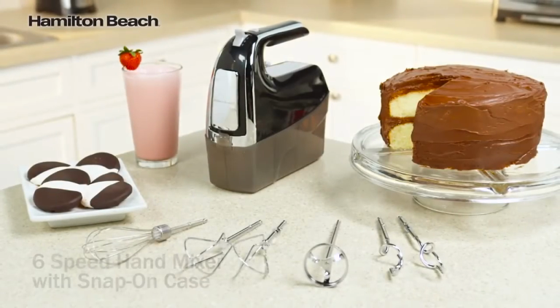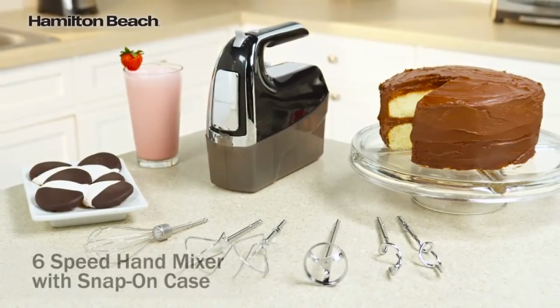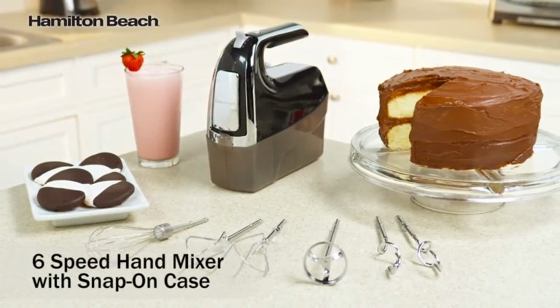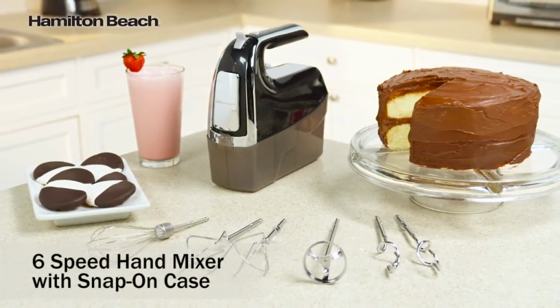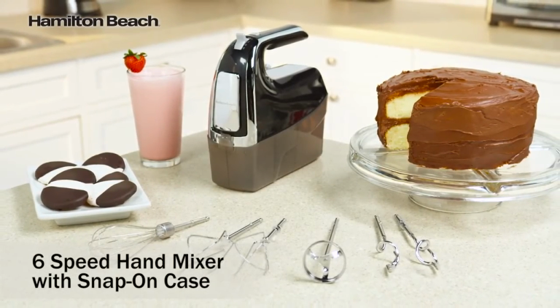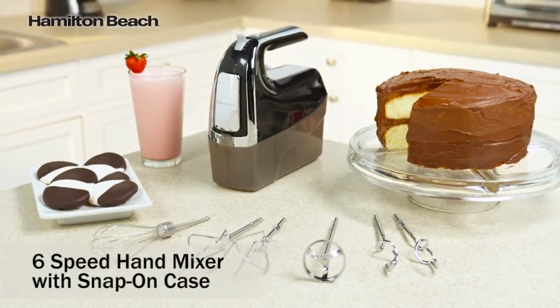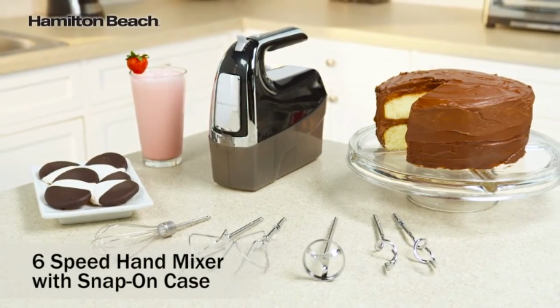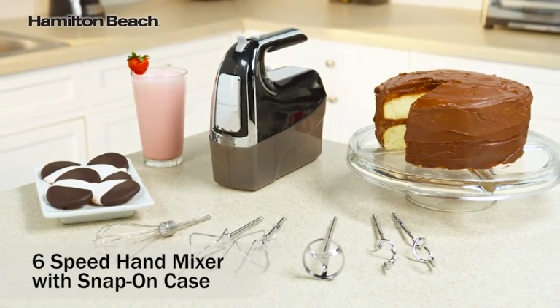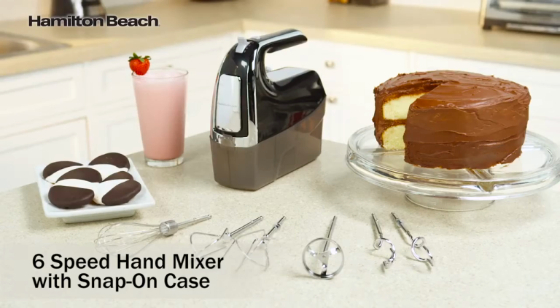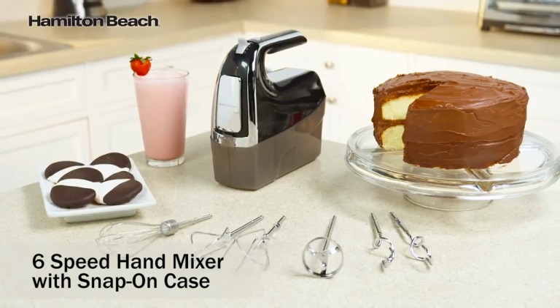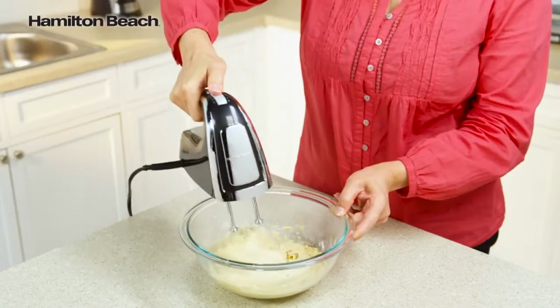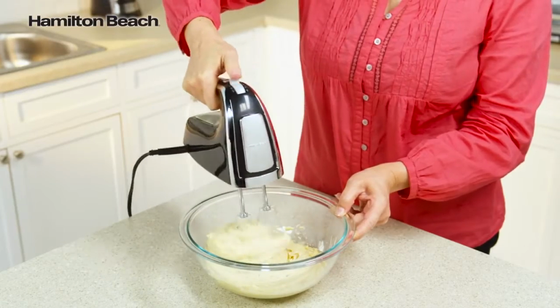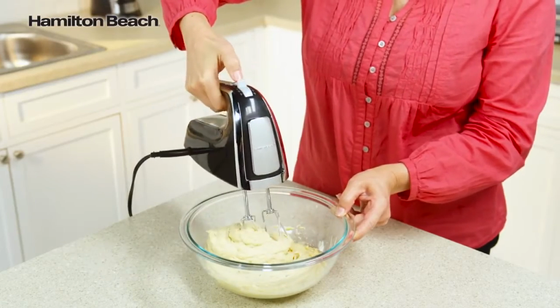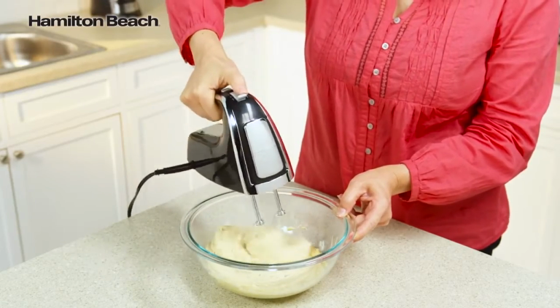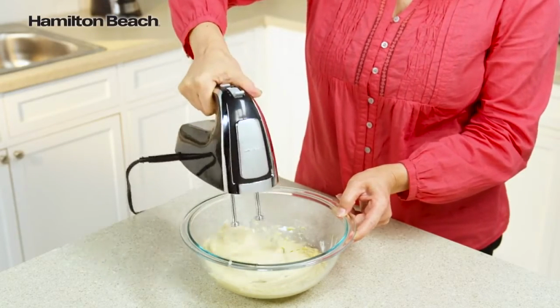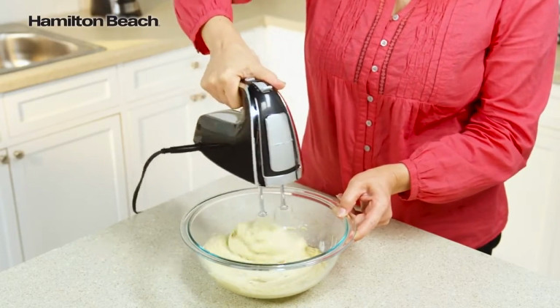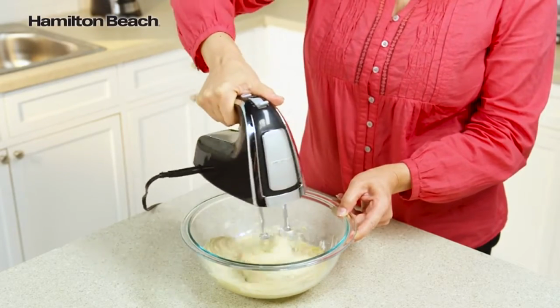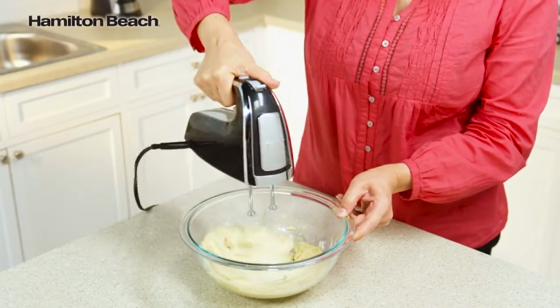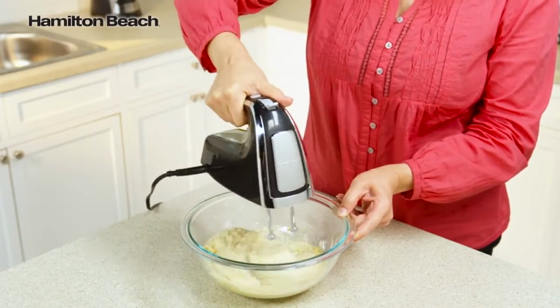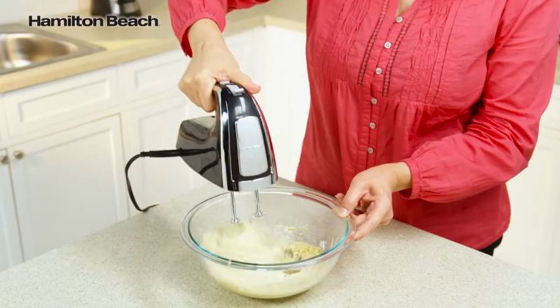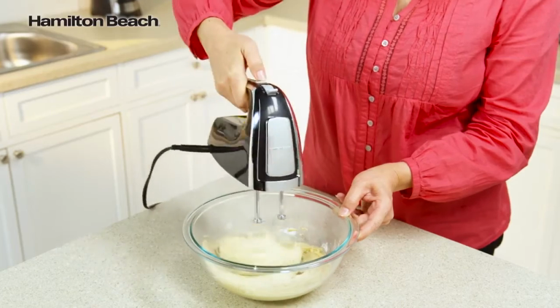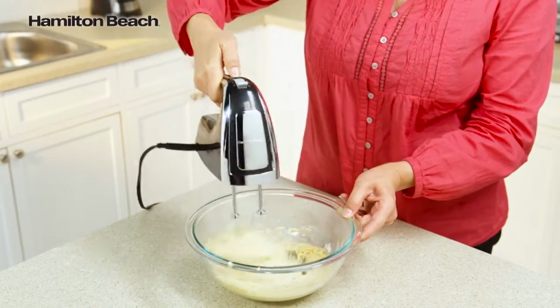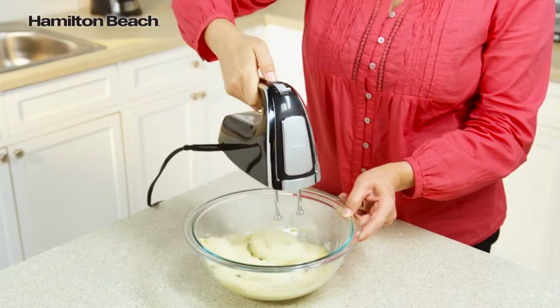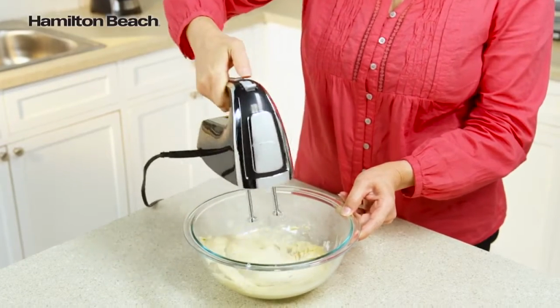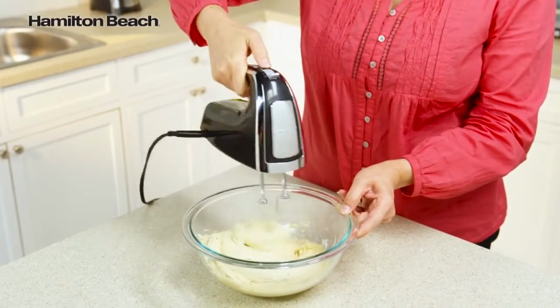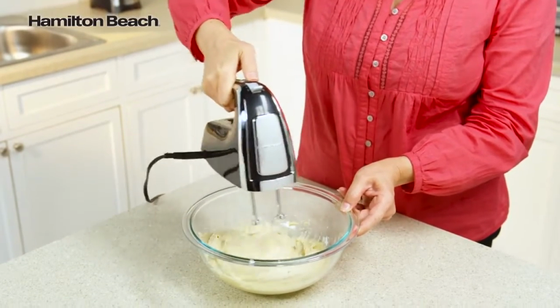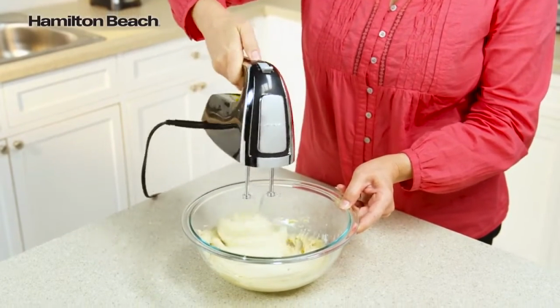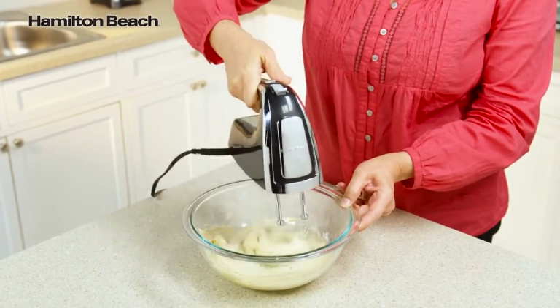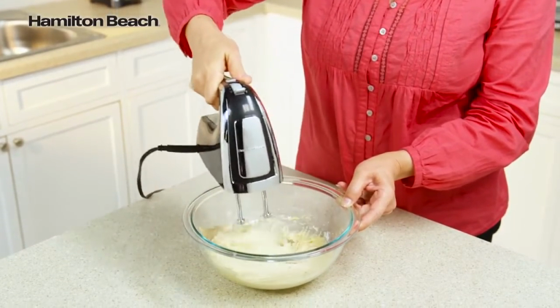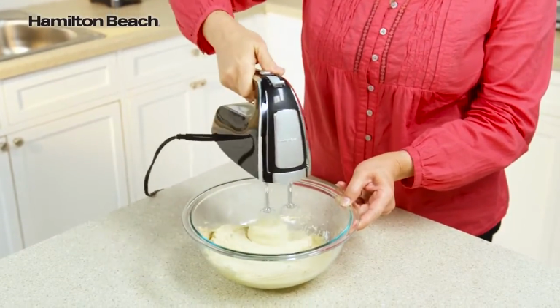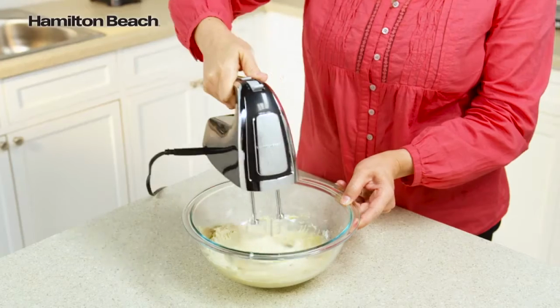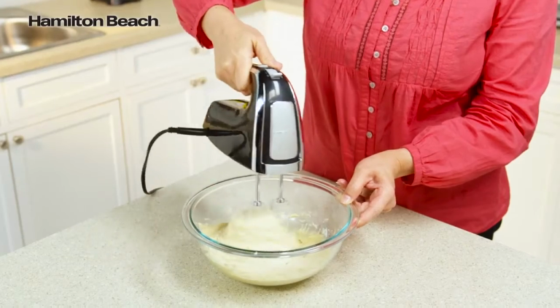Mix it all up with the Hamilton Beach 6-Speed Hand Mixer with Pulse. With 290 watts of peak power, the Hamilton Beach 6-Speed Hand Mixer gives you ultimate control over your mixtures, from slow speed pulse to high speed burst.